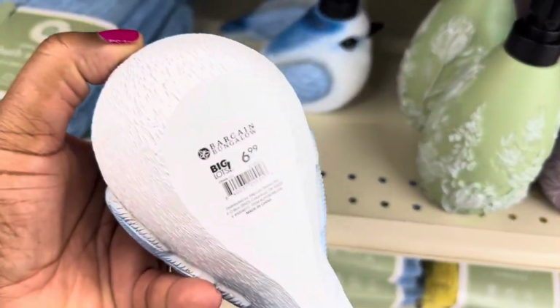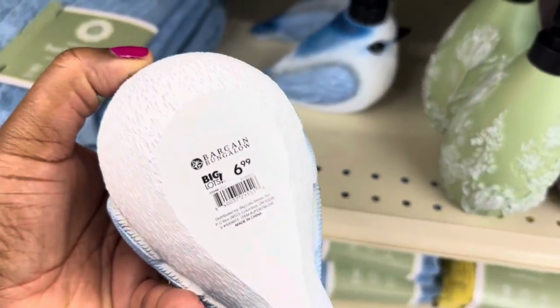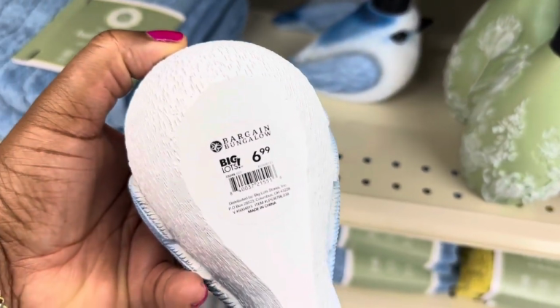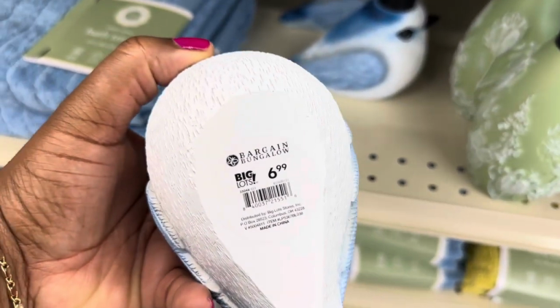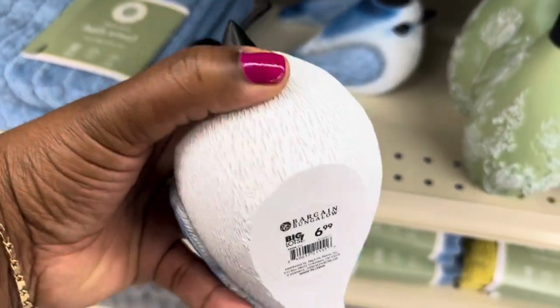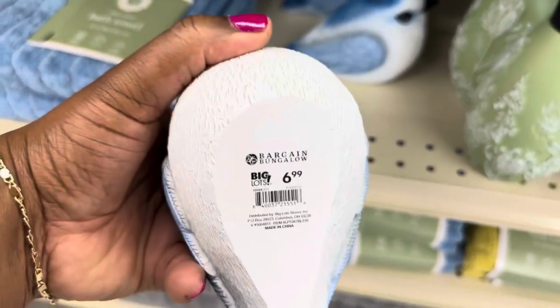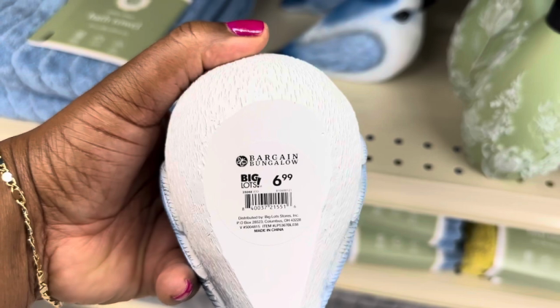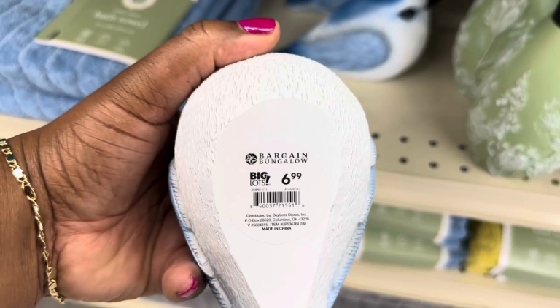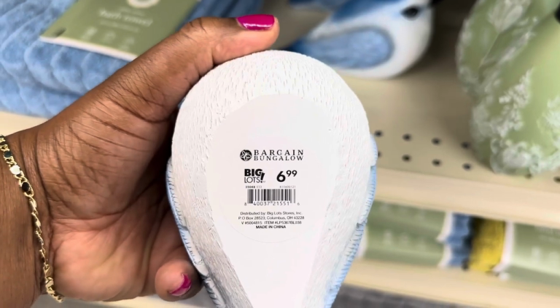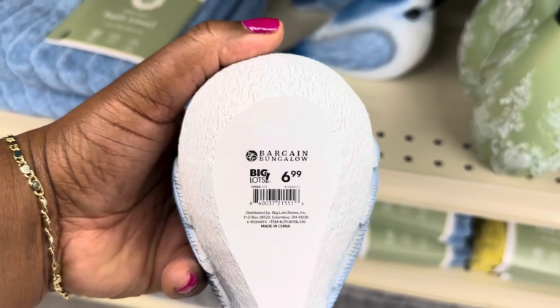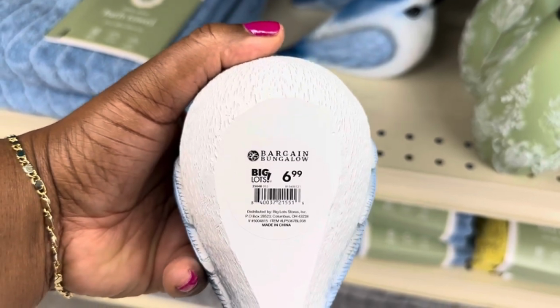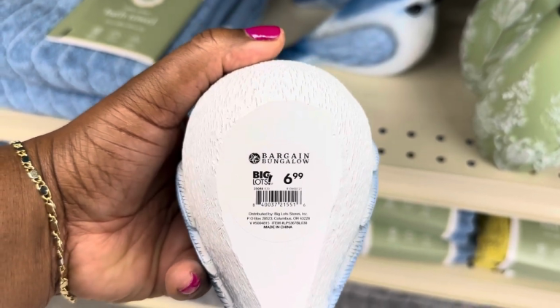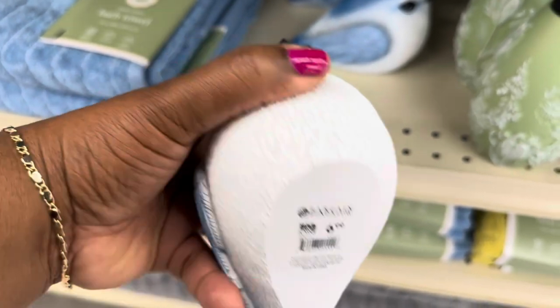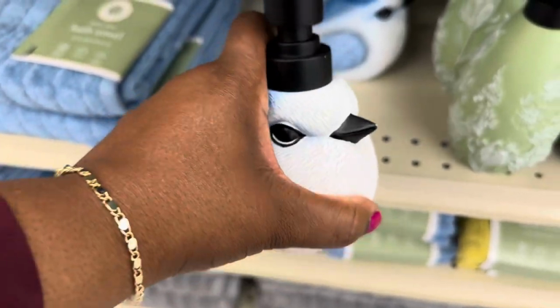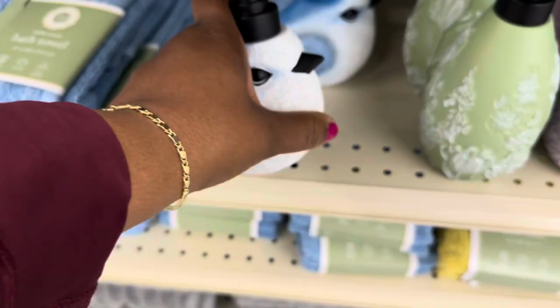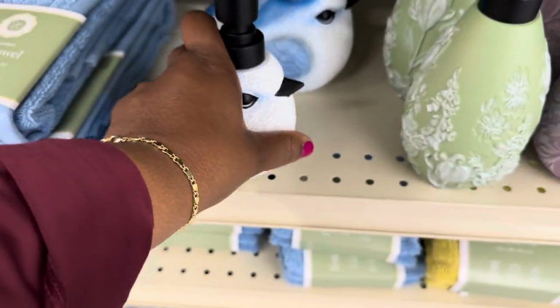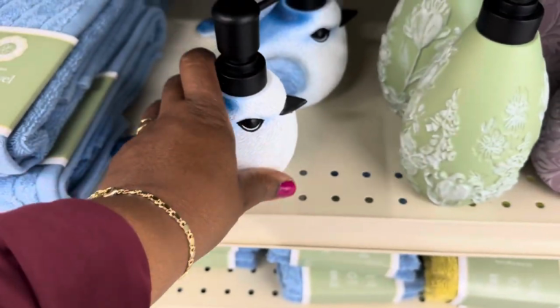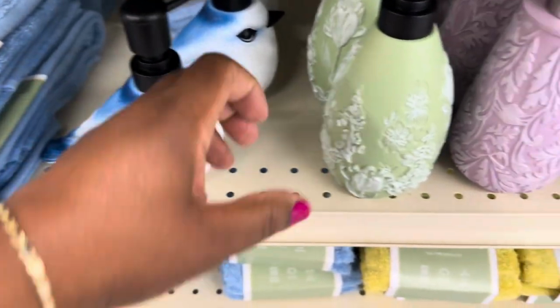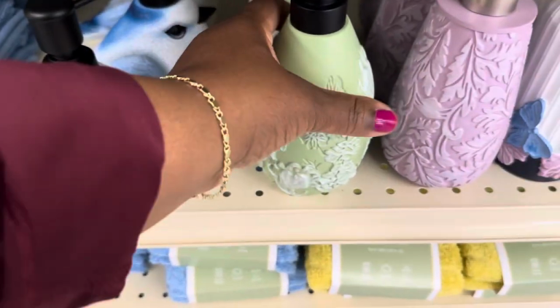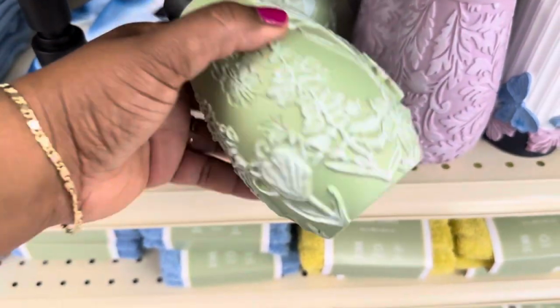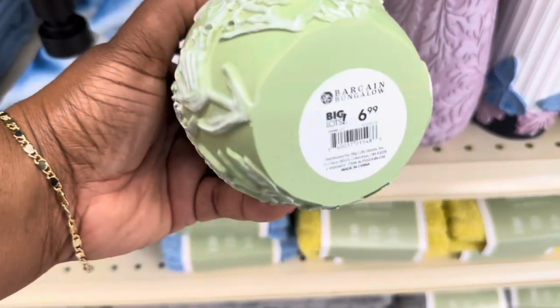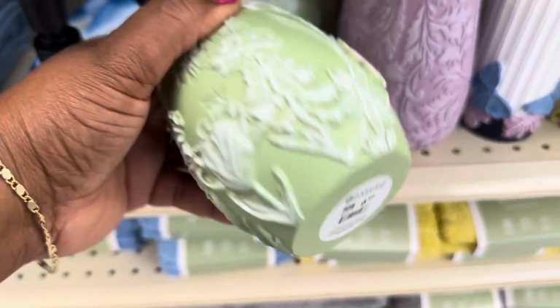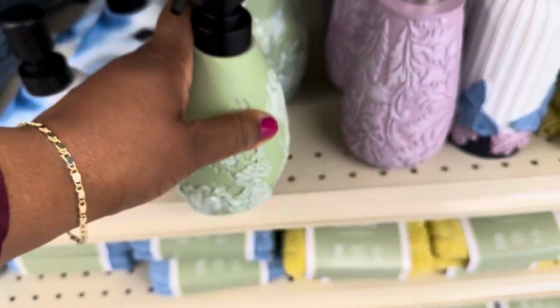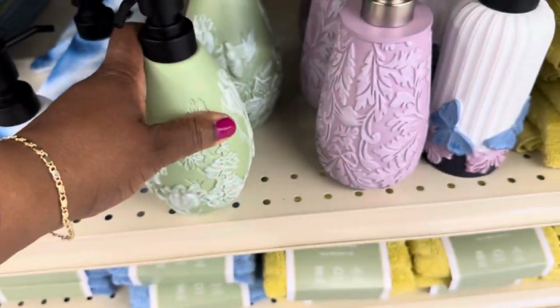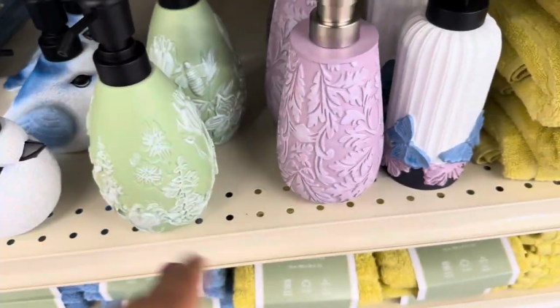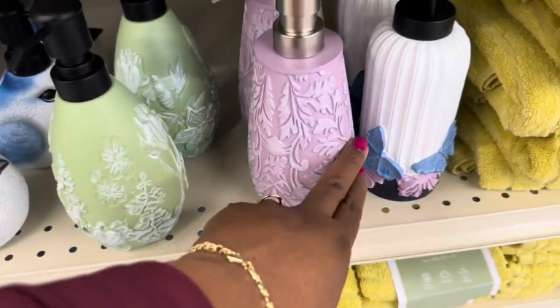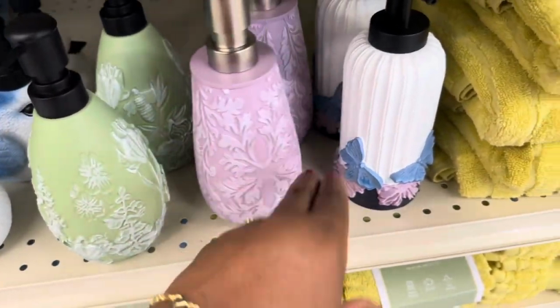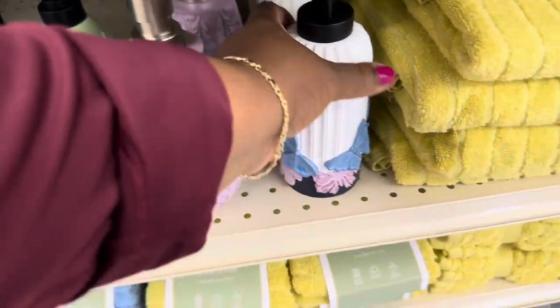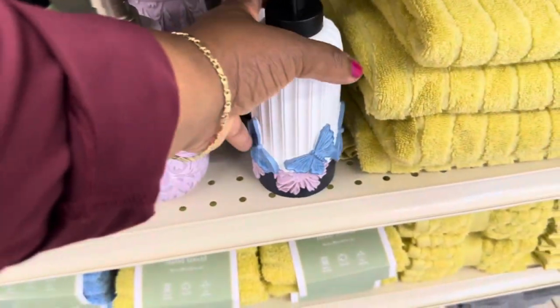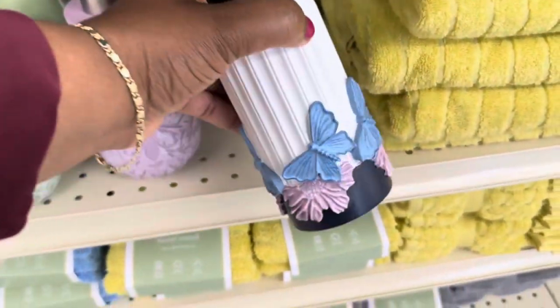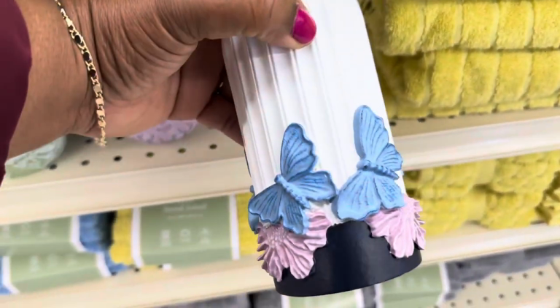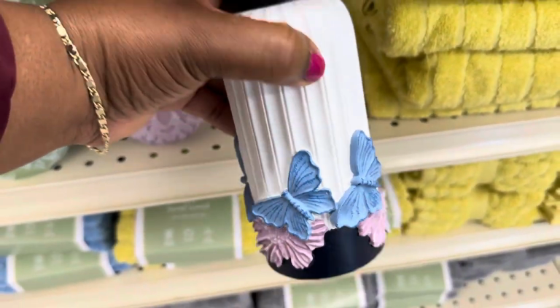This soap dispenser is $6.99 — yes, these are cute with the butterfly design.